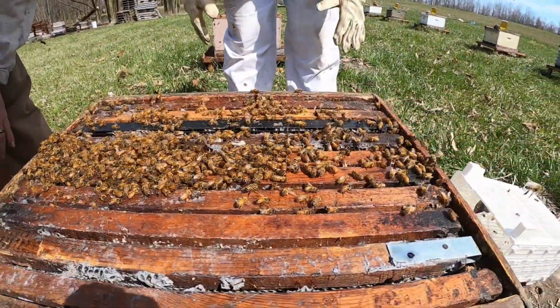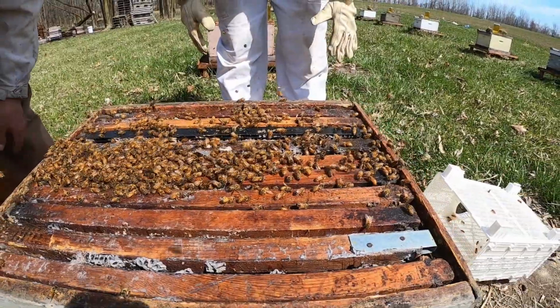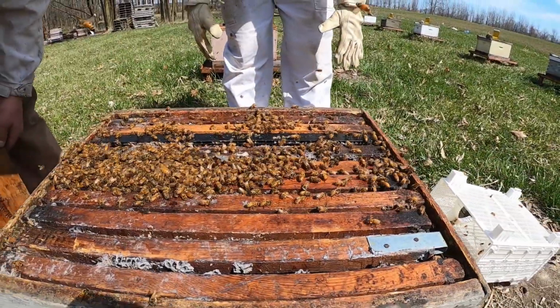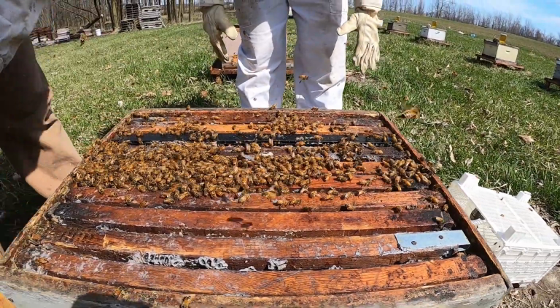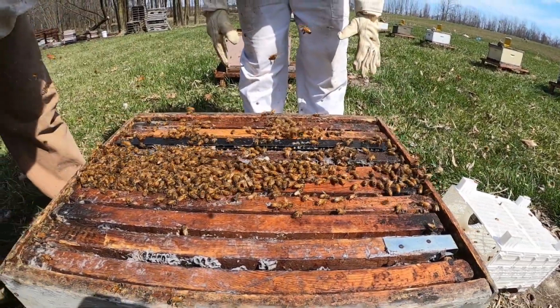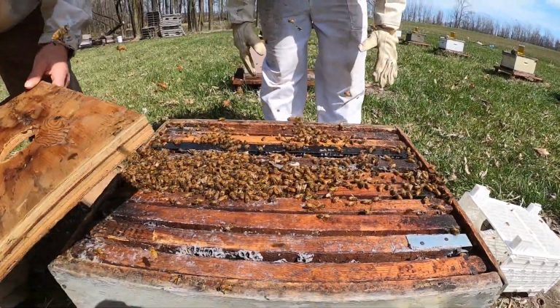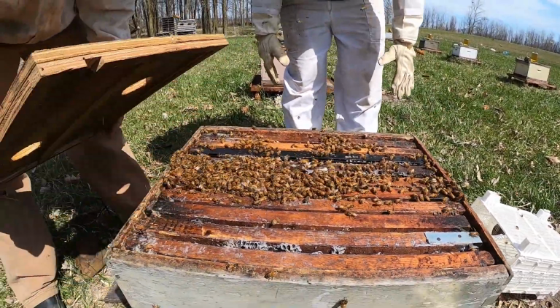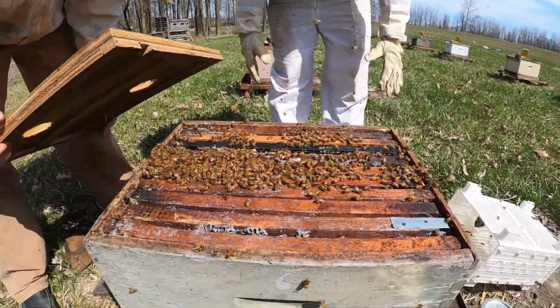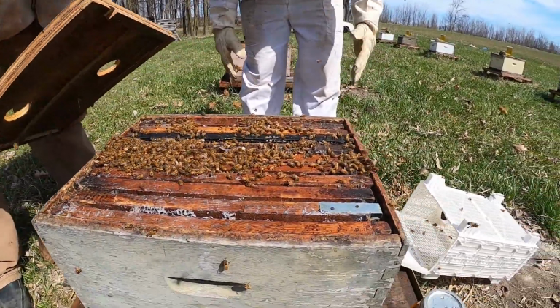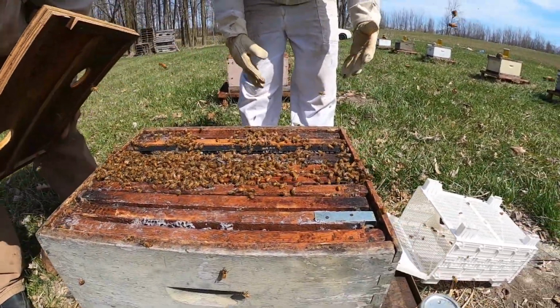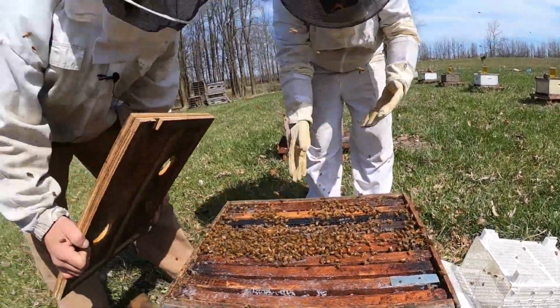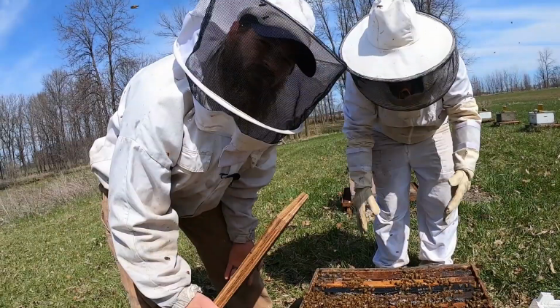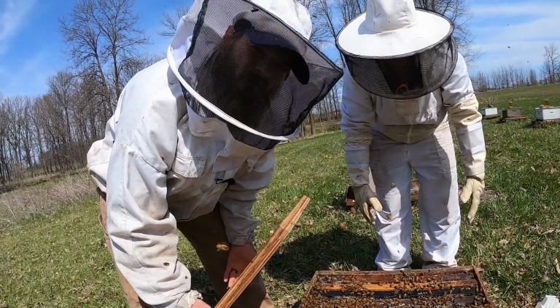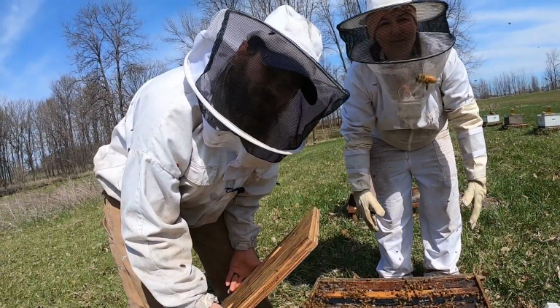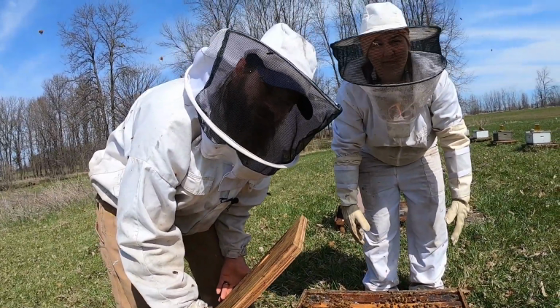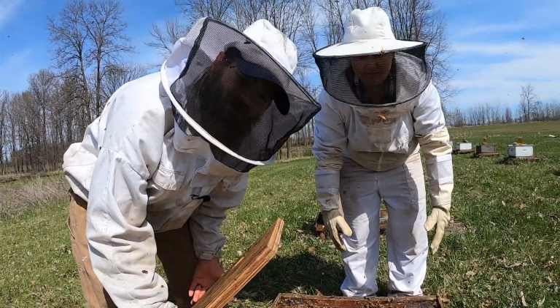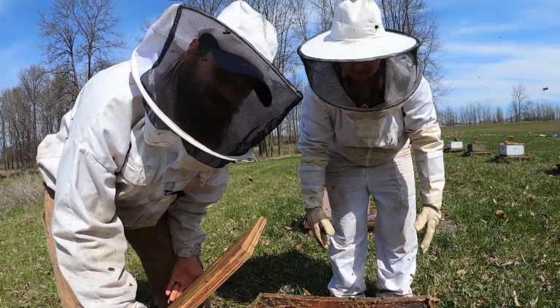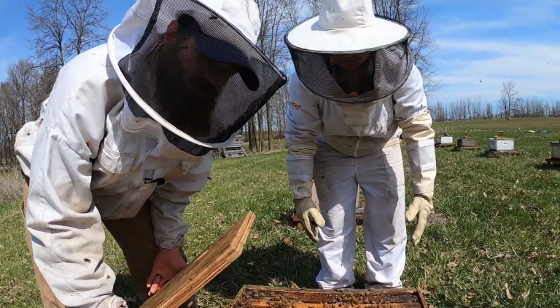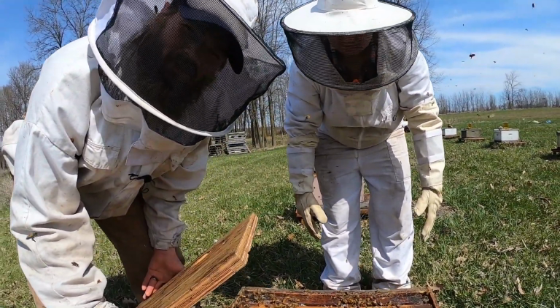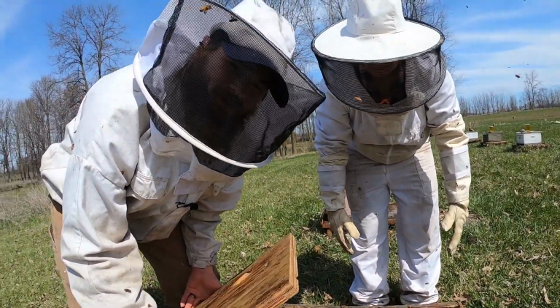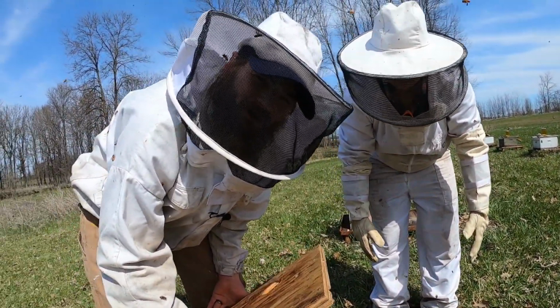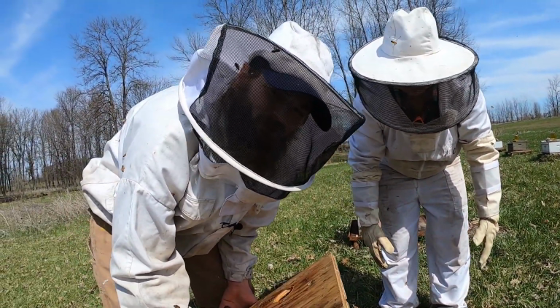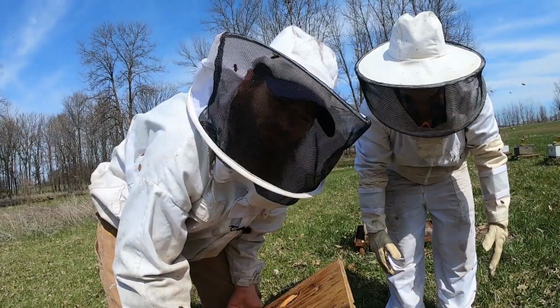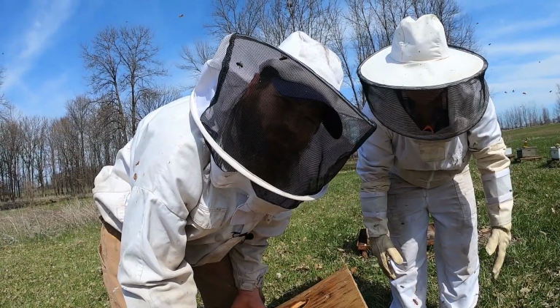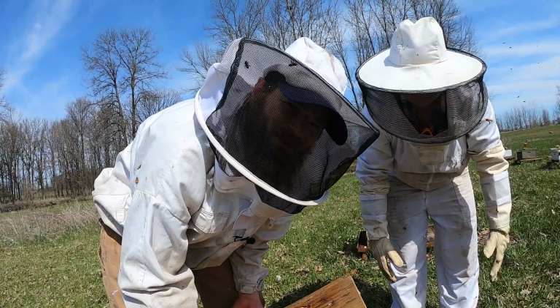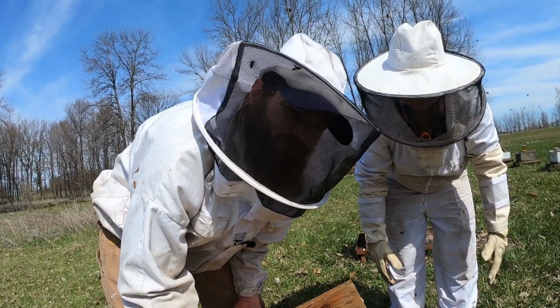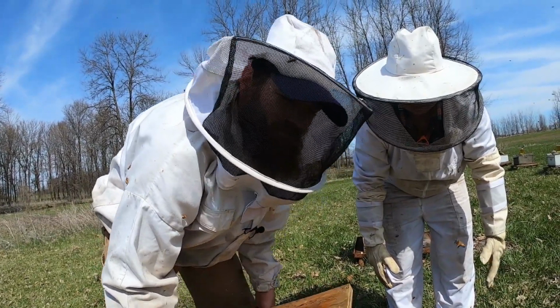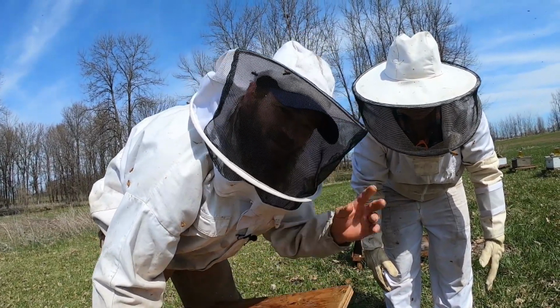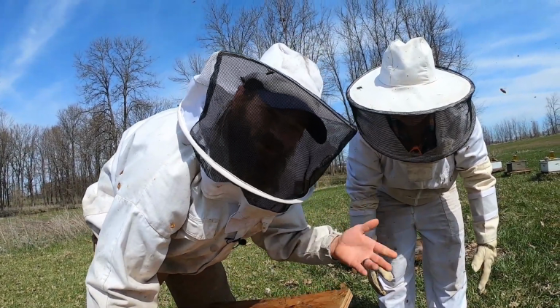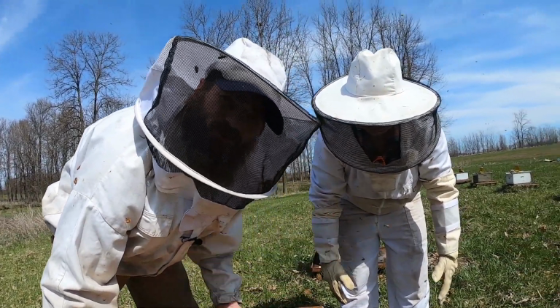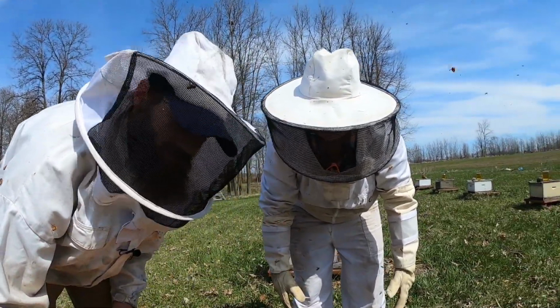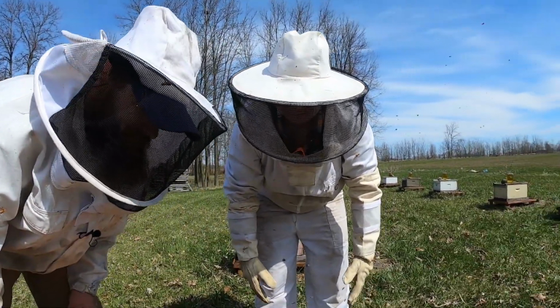You can already see that all those bees are in that hive — they're all down there. They already know where she is. They do that all by smell — it's olfactory. It's not like you and me where we're looking for our love or whatever. They can smell her. They know right where she is. That's awesome.